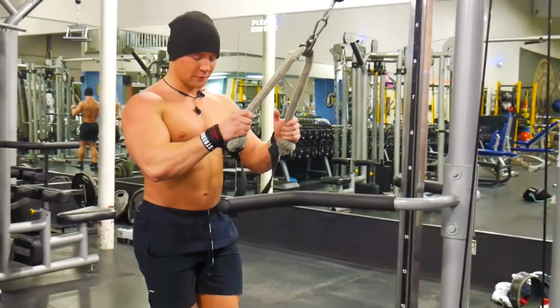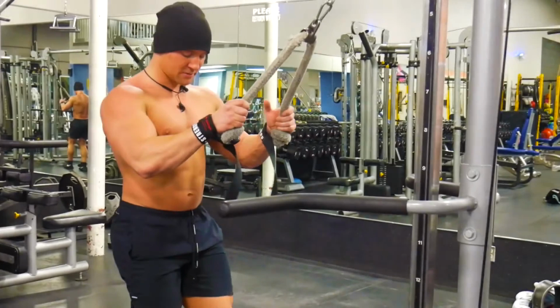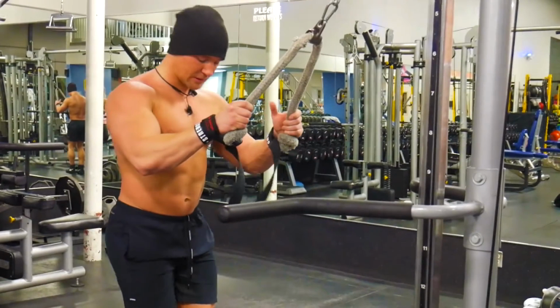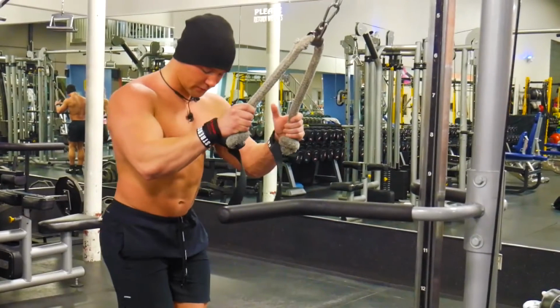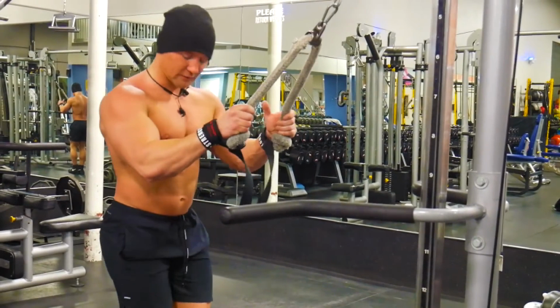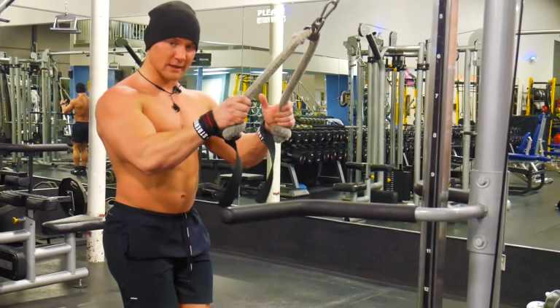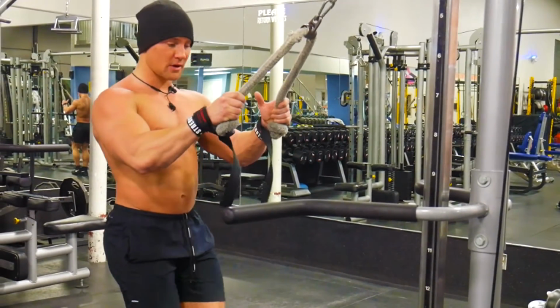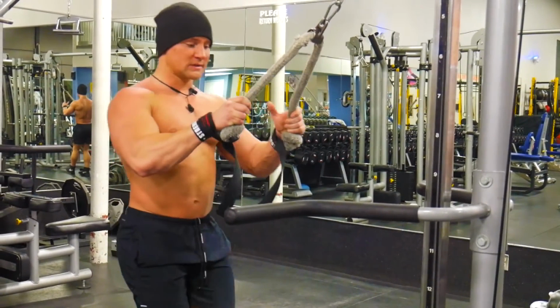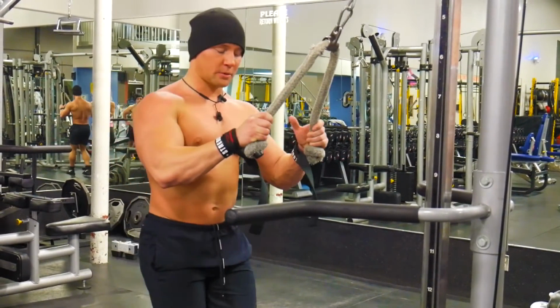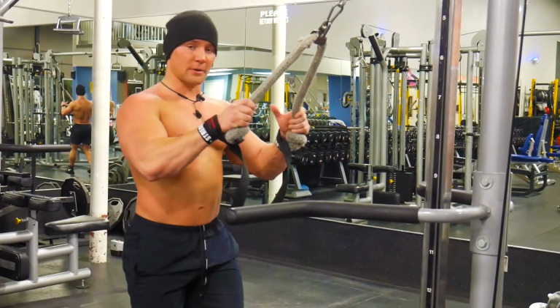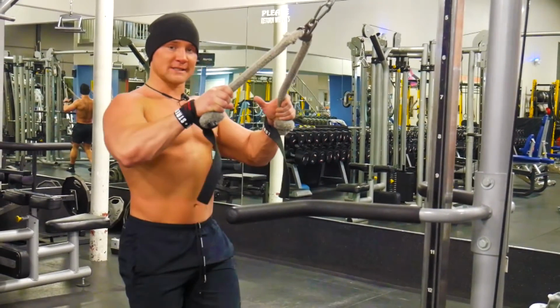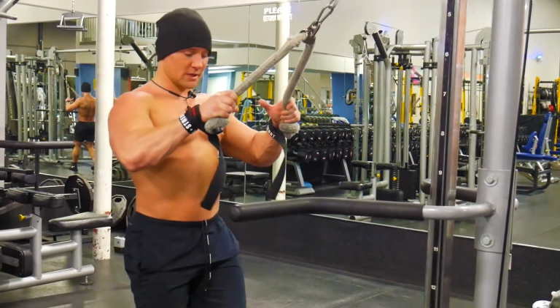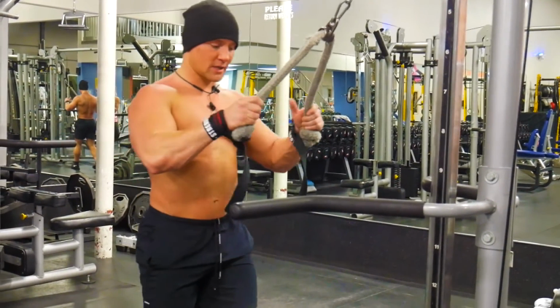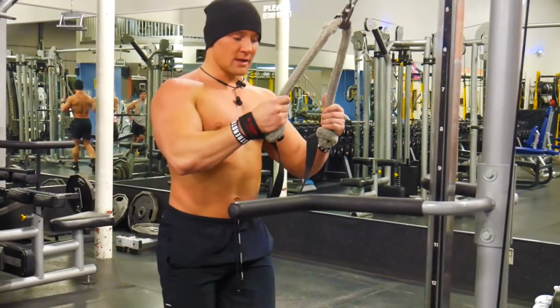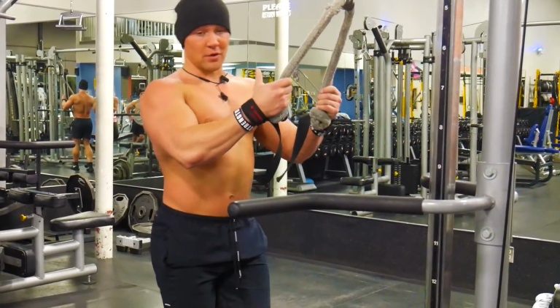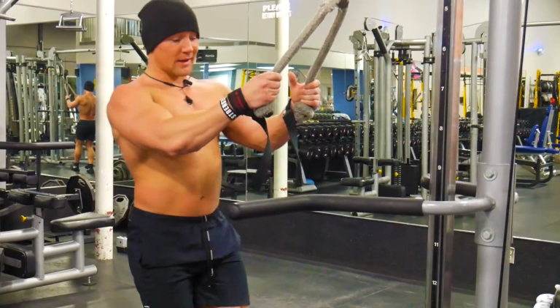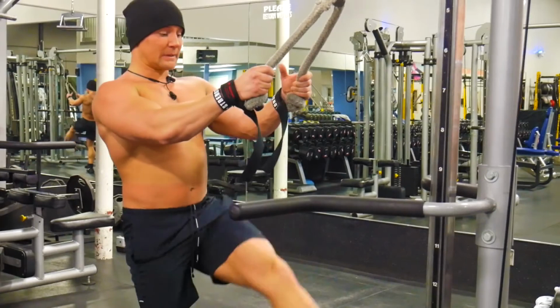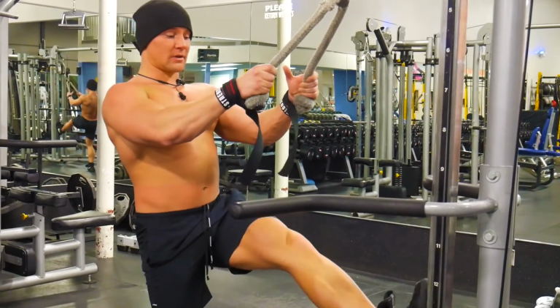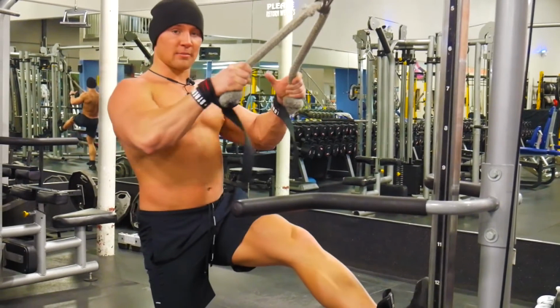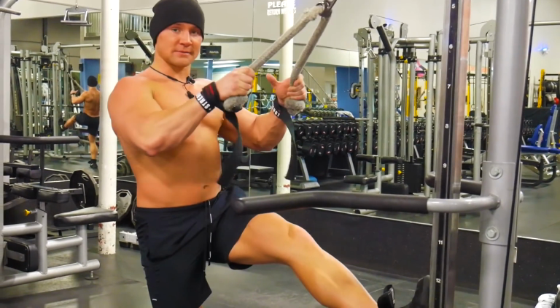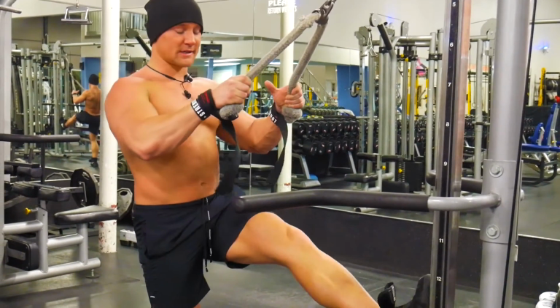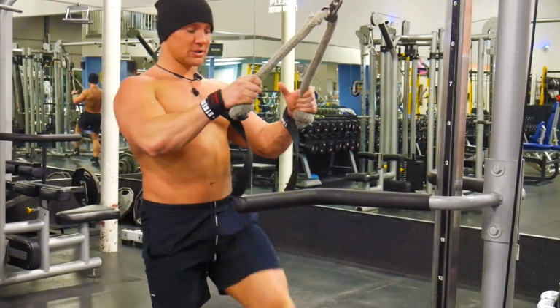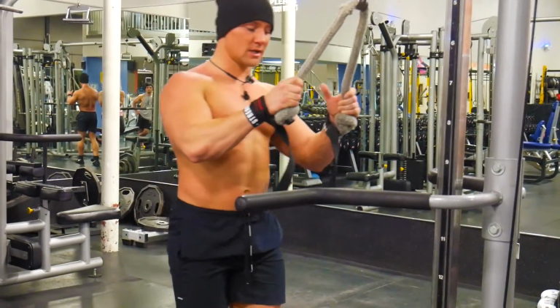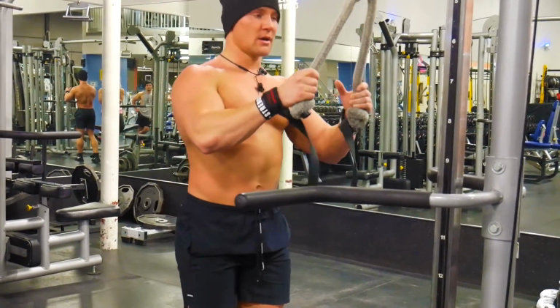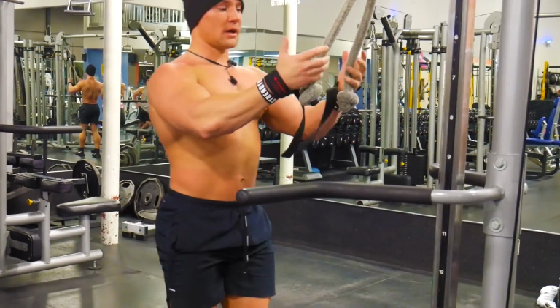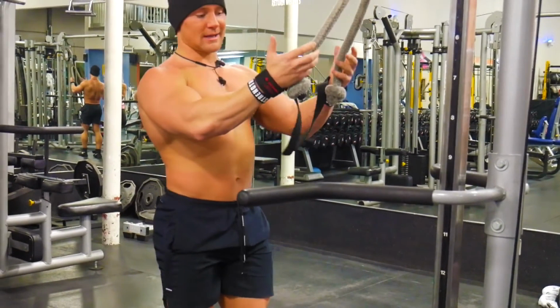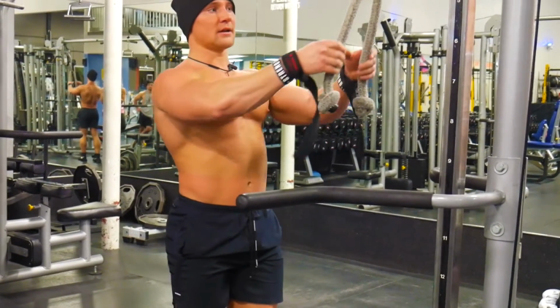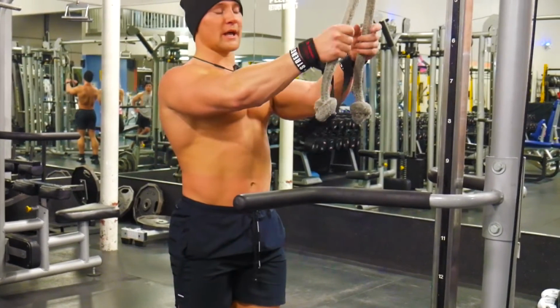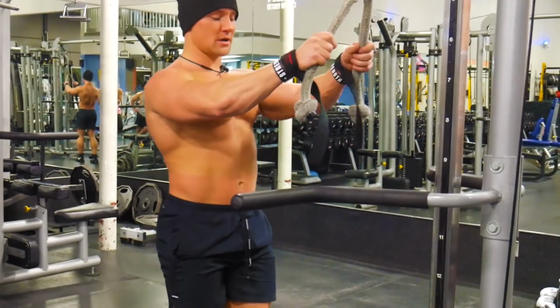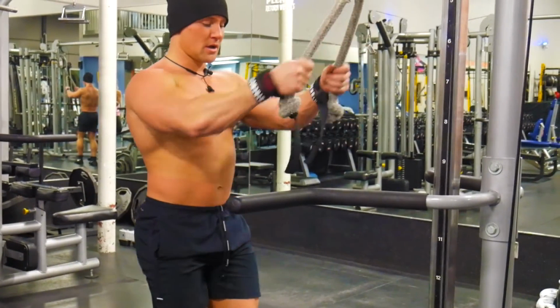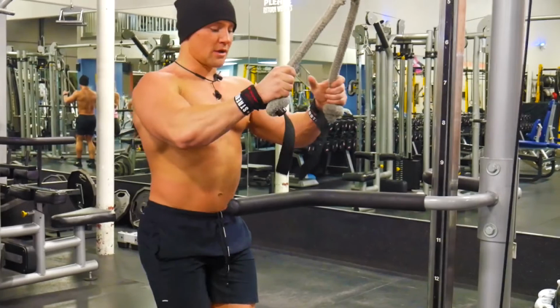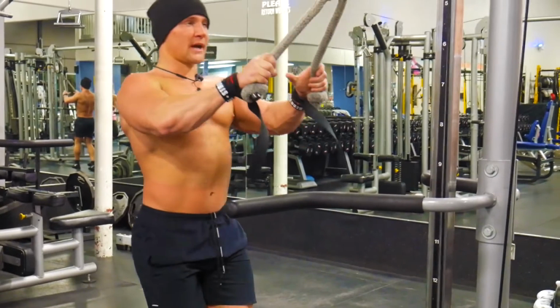For foot placement, some people prefer to put their feet together, some people prefer to brace themselves if you're going really heavy — some people even brace themselves against the machine. But again, go lighter.